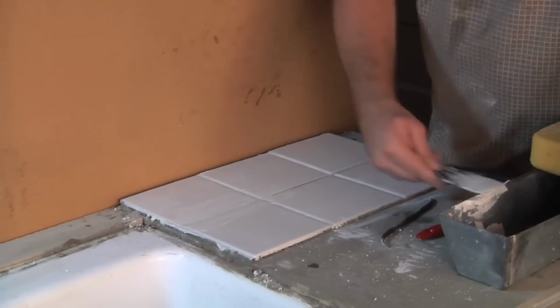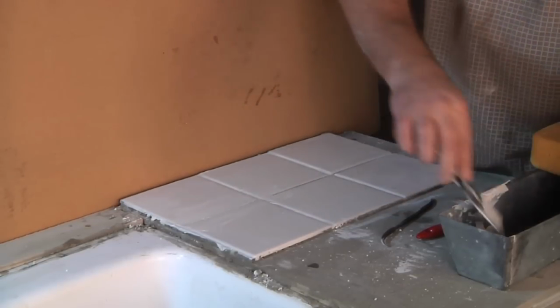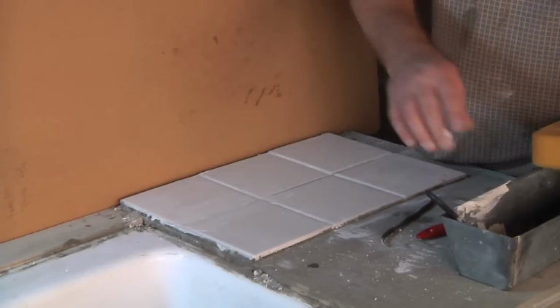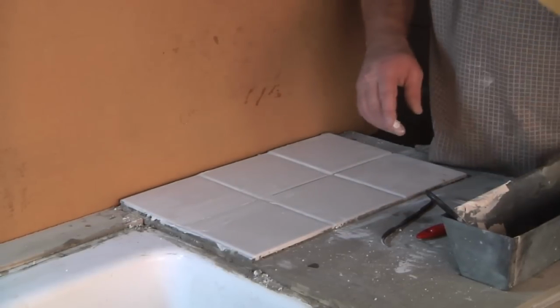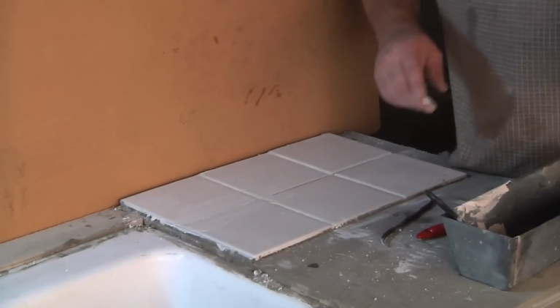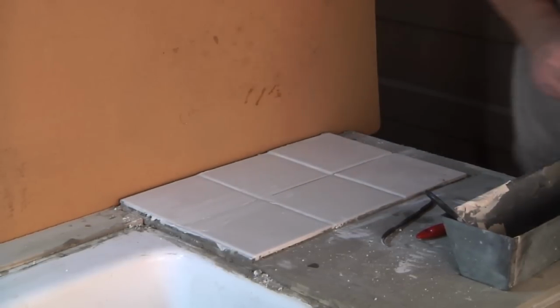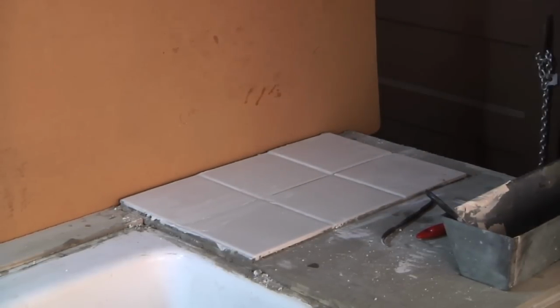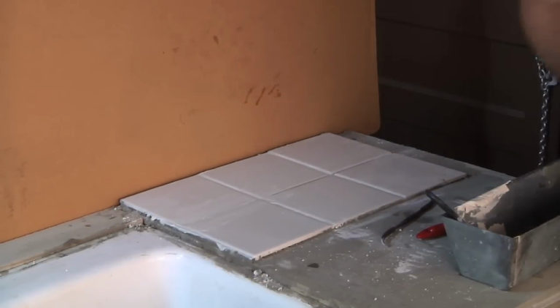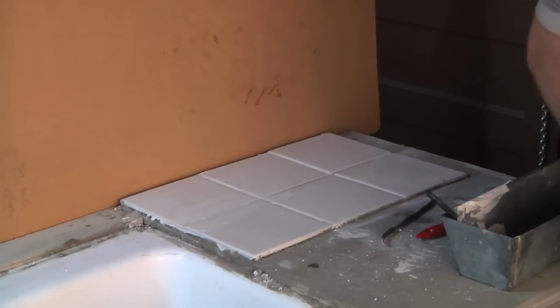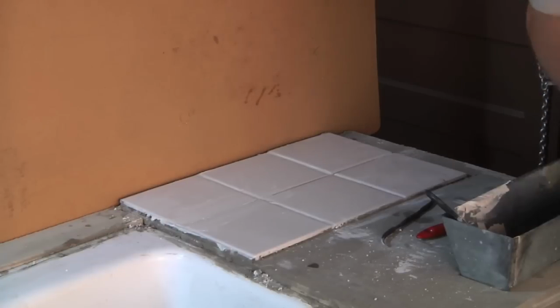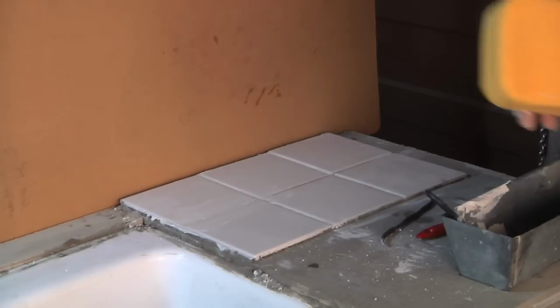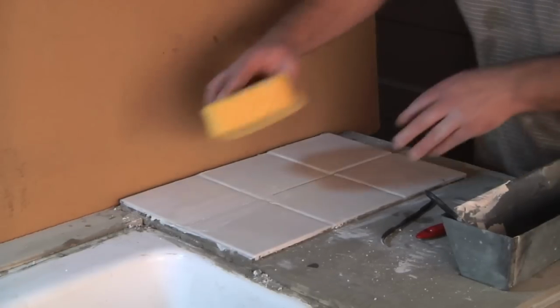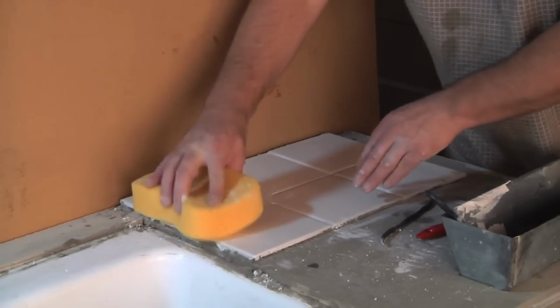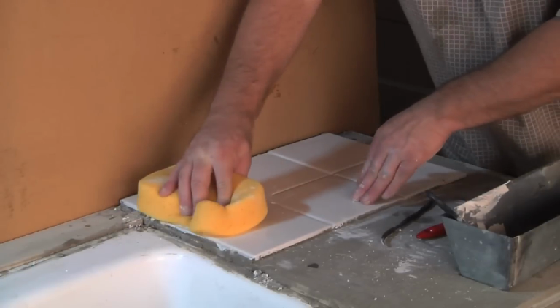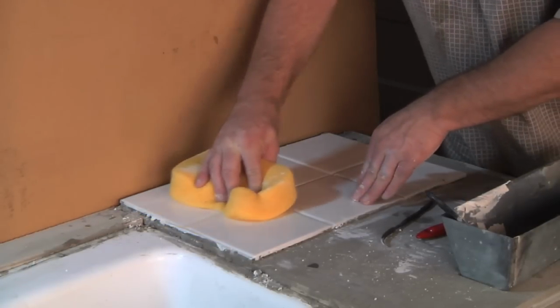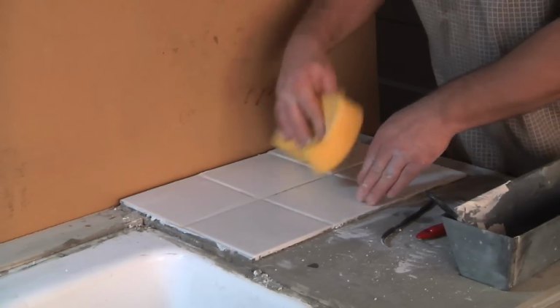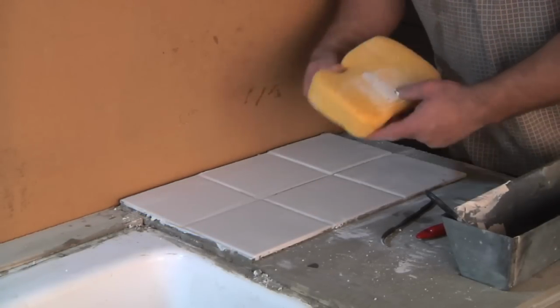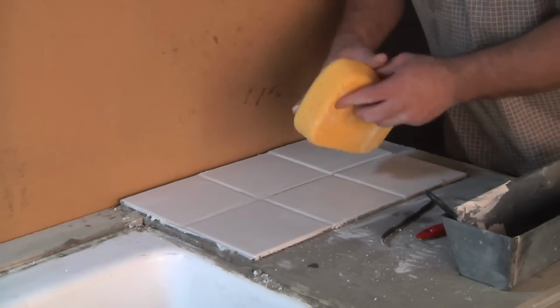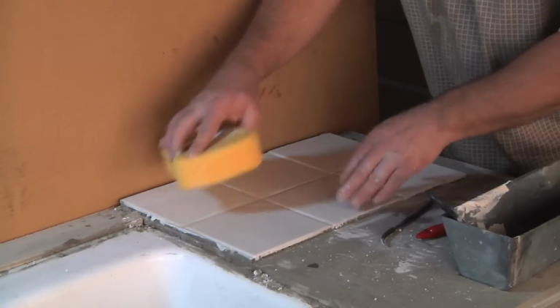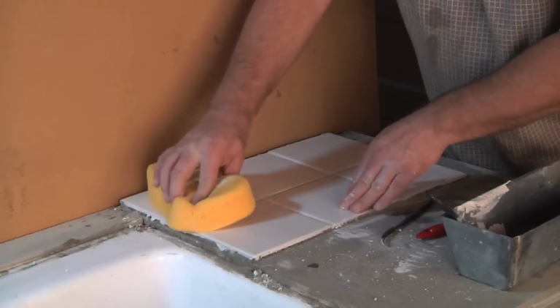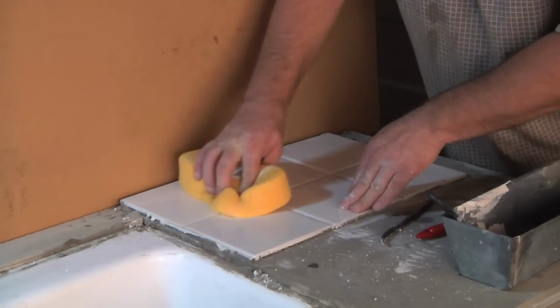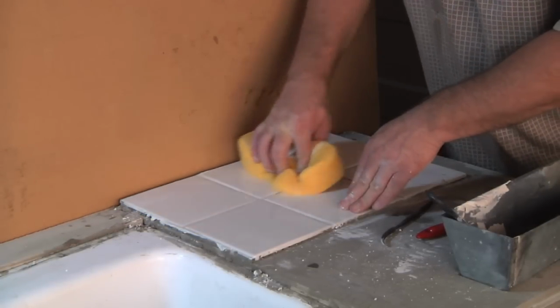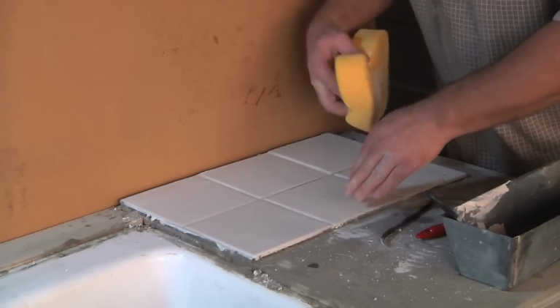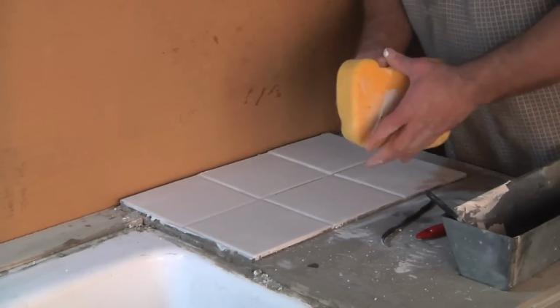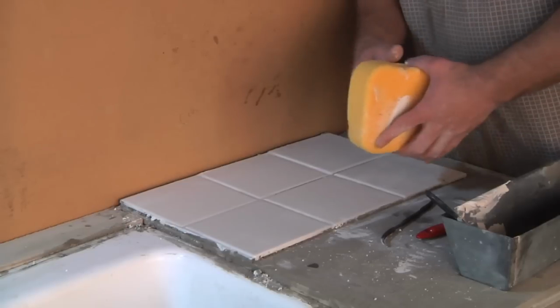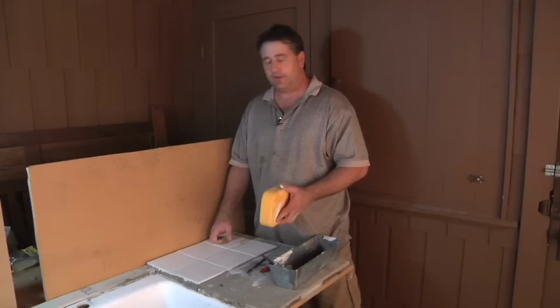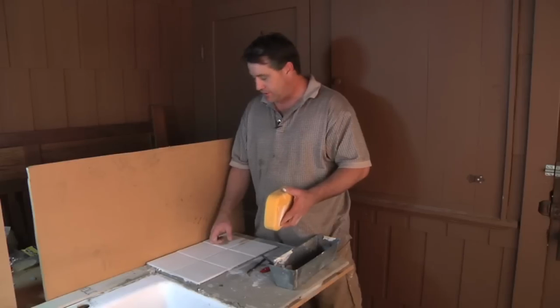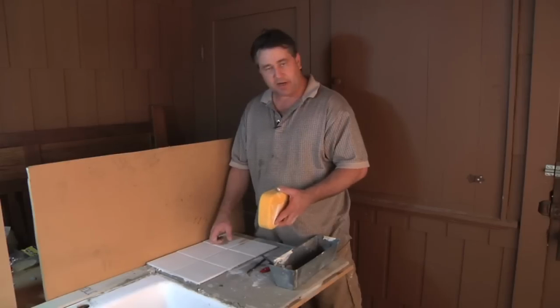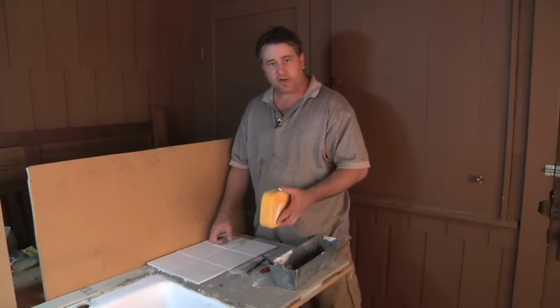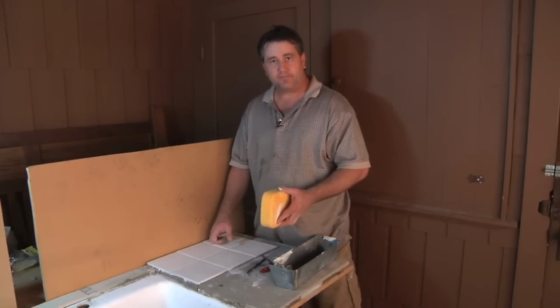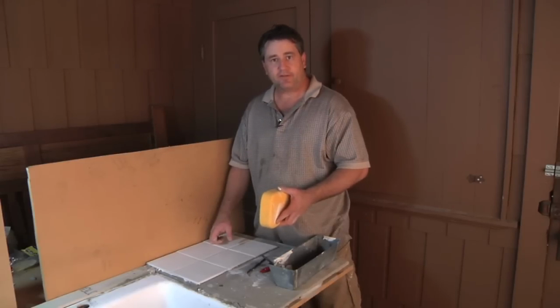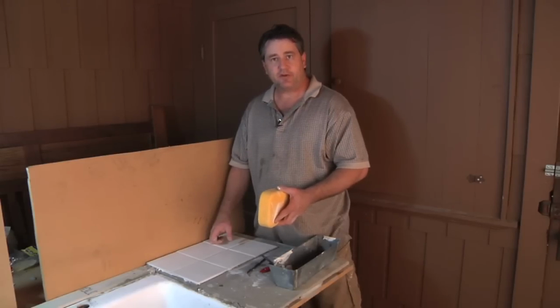Then you're going to take your sponge — it's been dipped in water and squeezed out — just give it a once over, flip it over, give it another one, and that's how you repair old grout. Nothing to it.